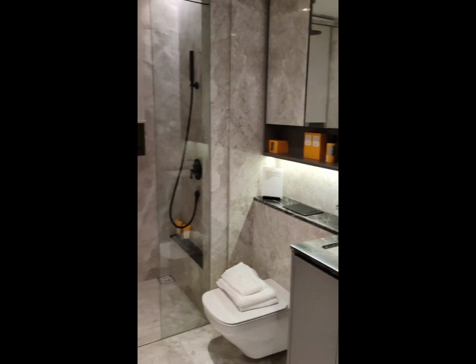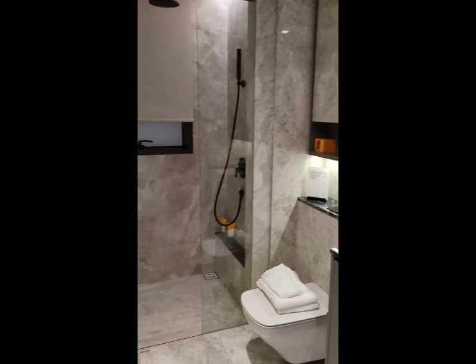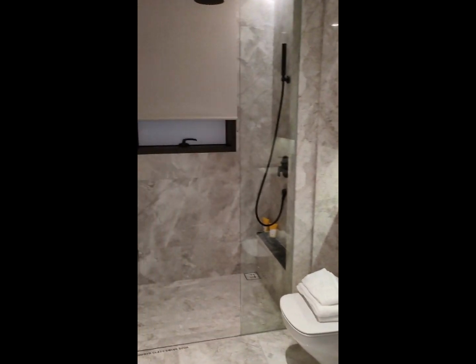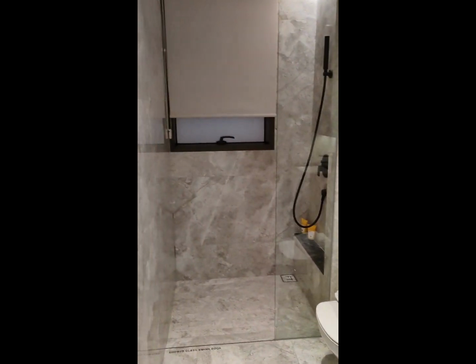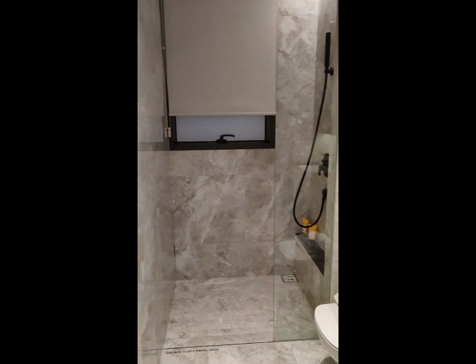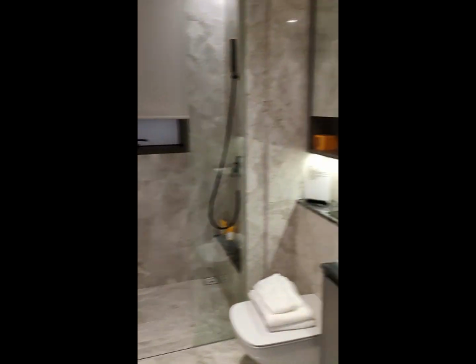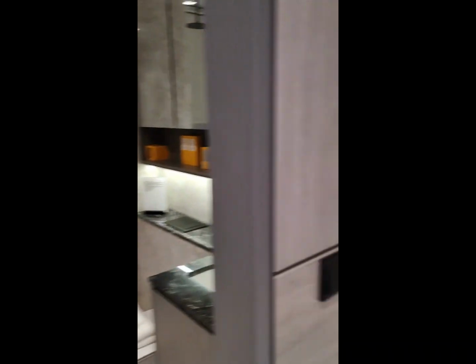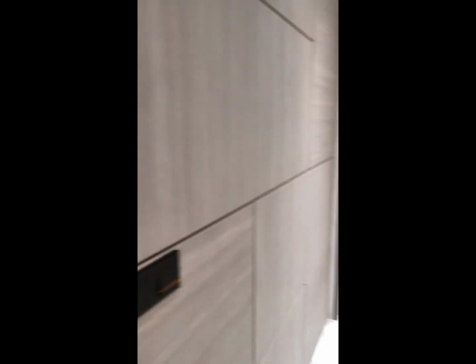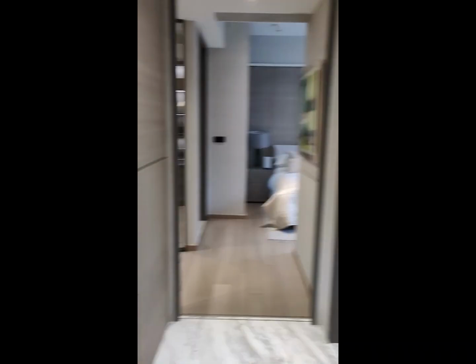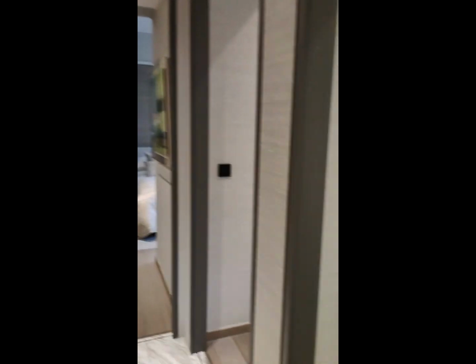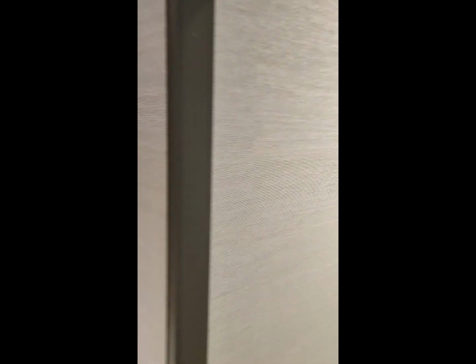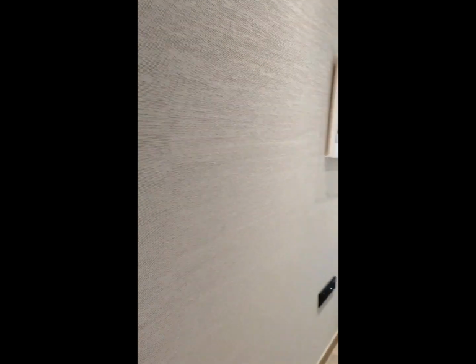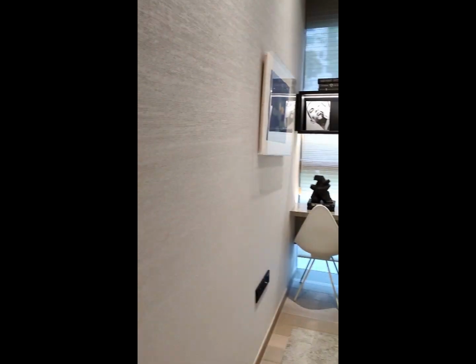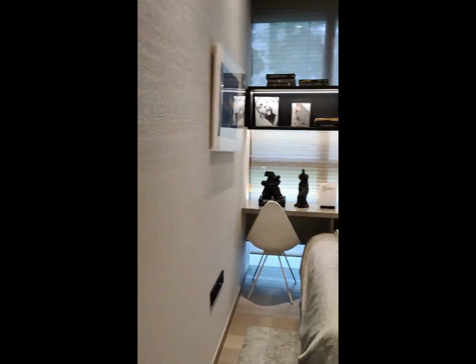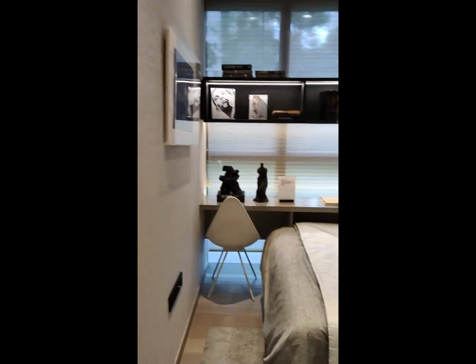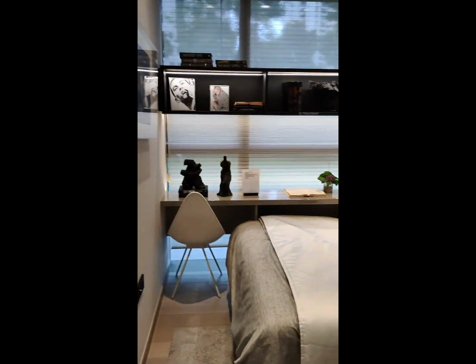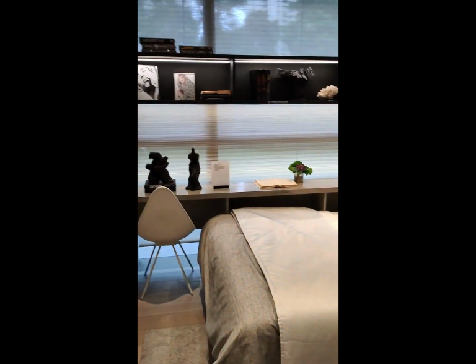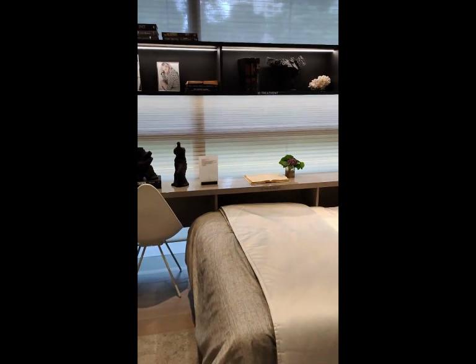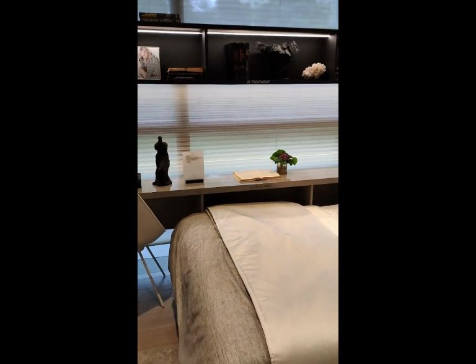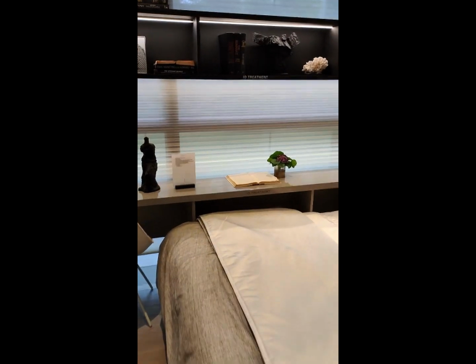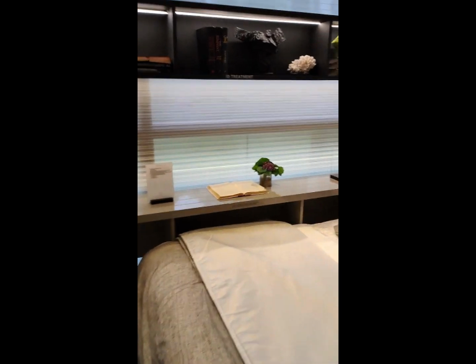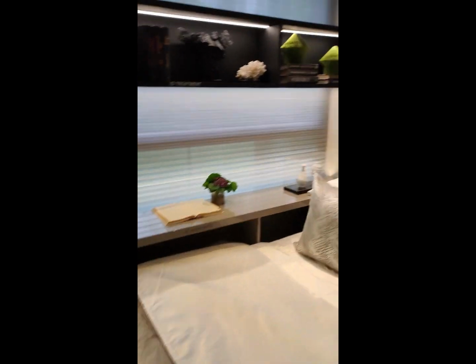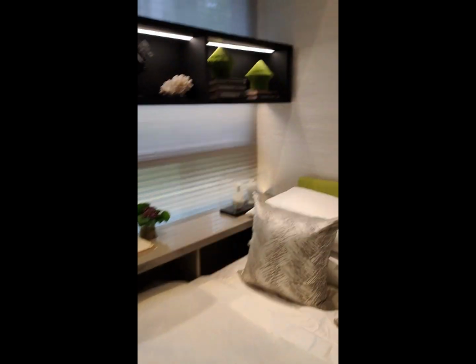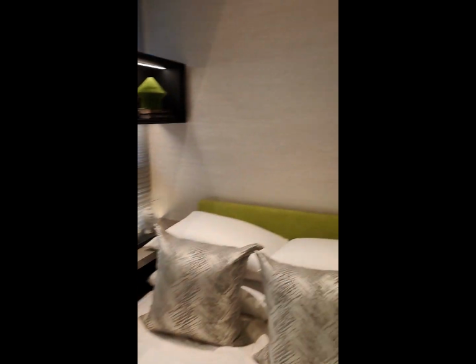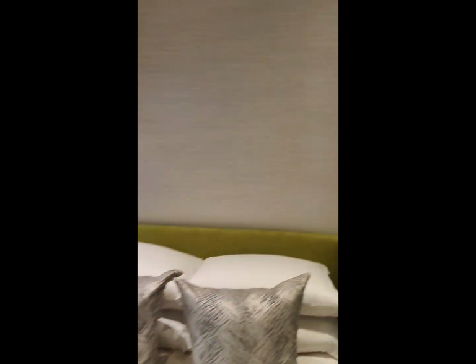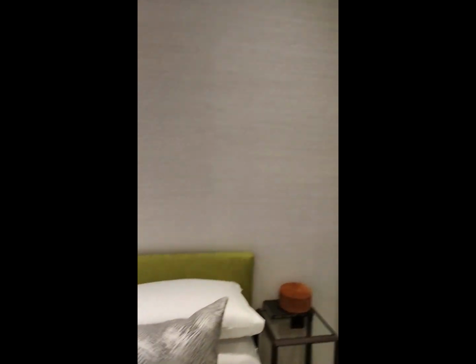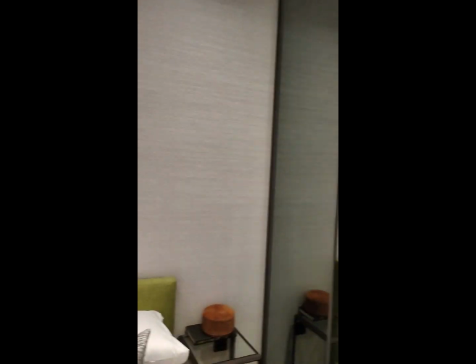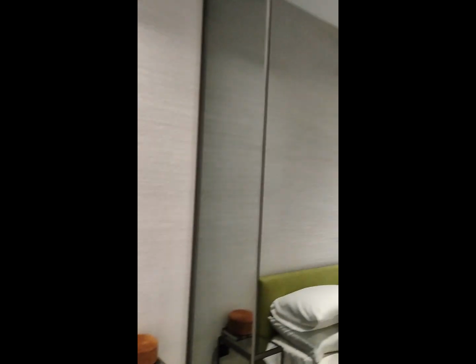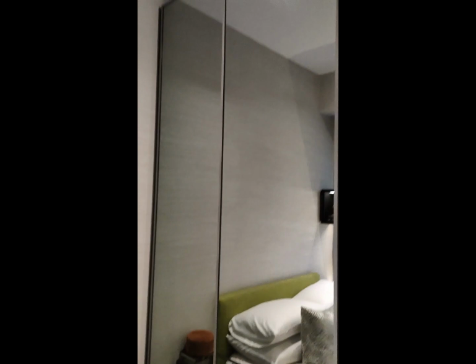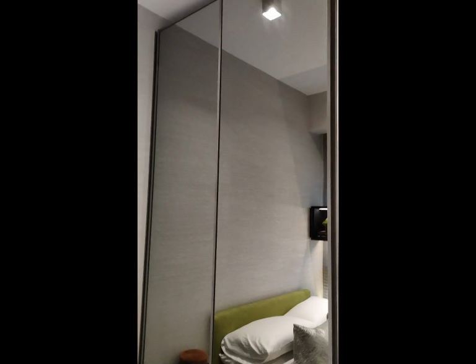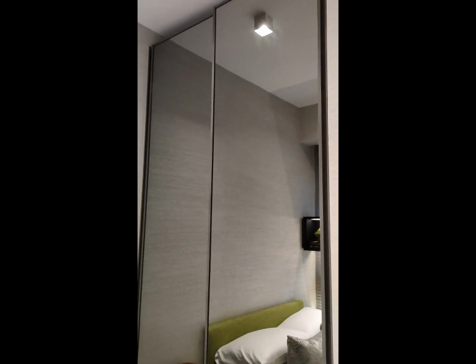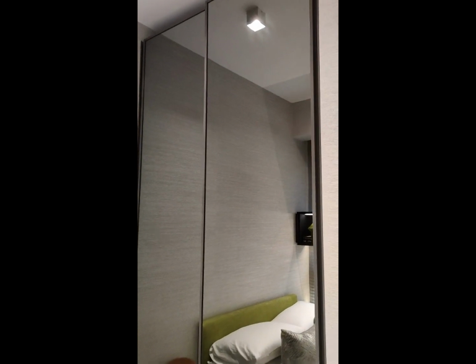Common bath. Third bedroom. Full height wardrobe.